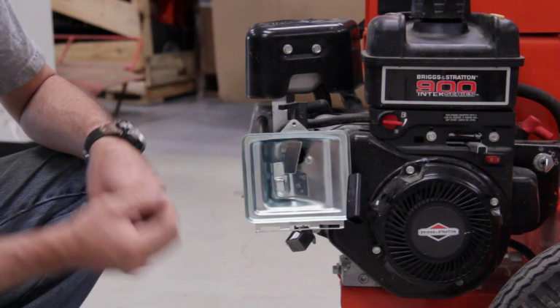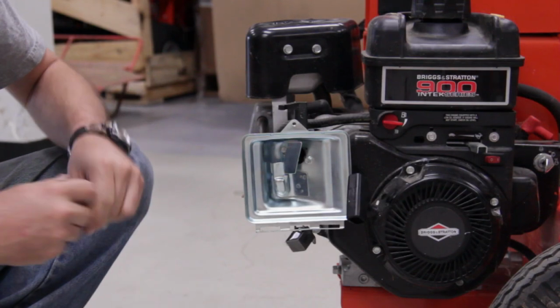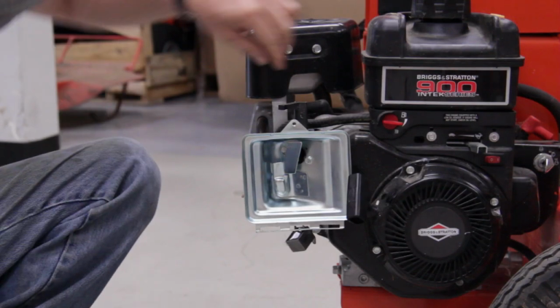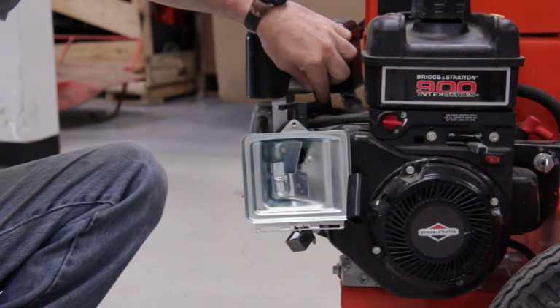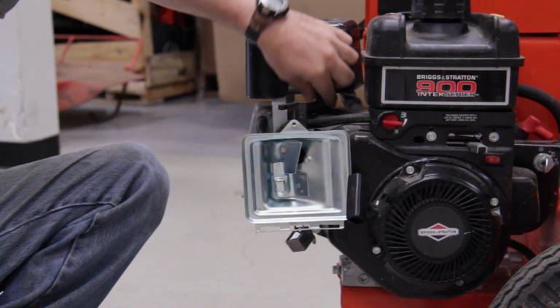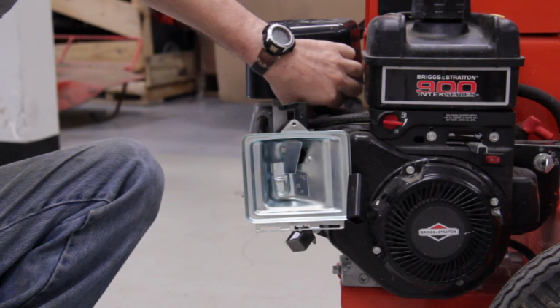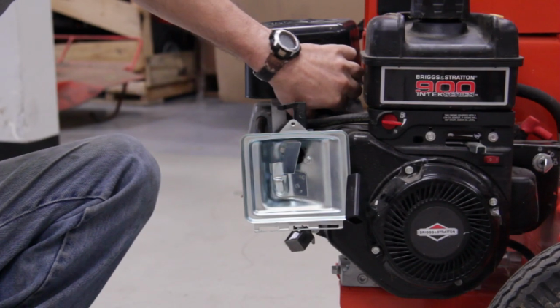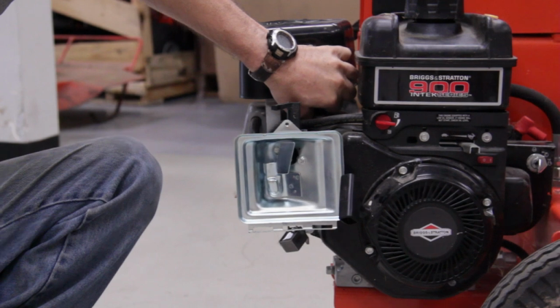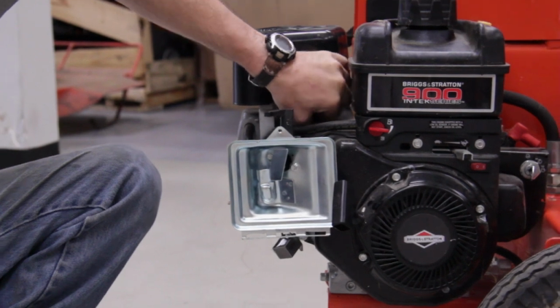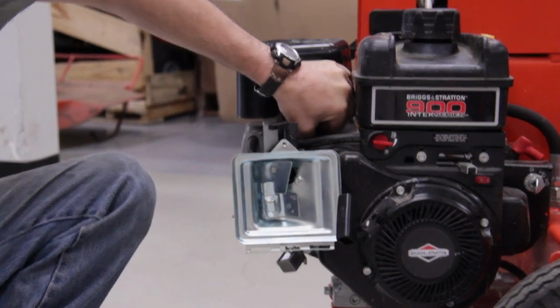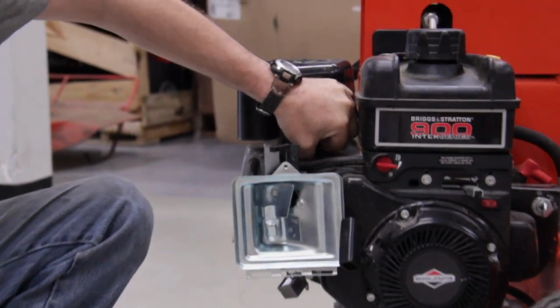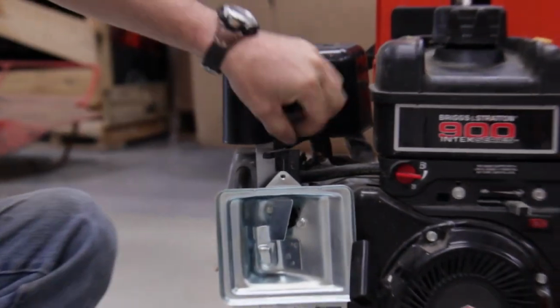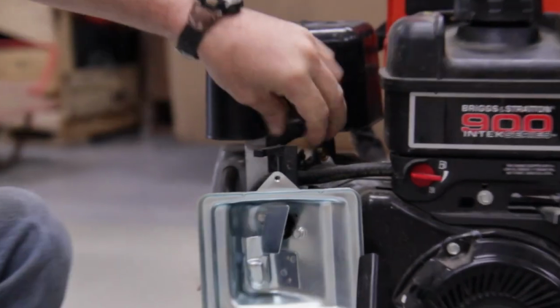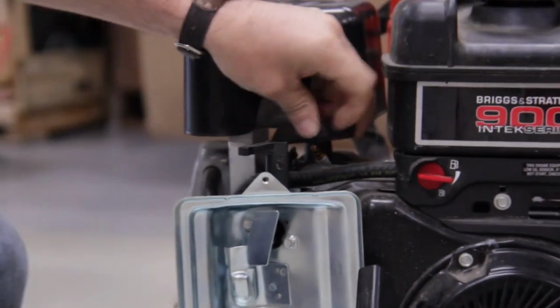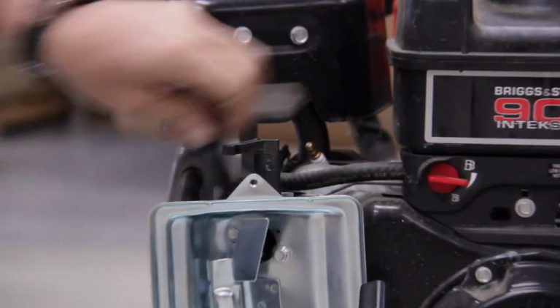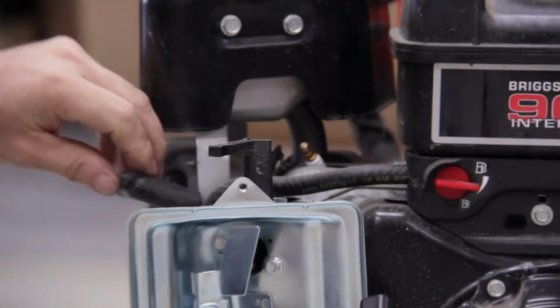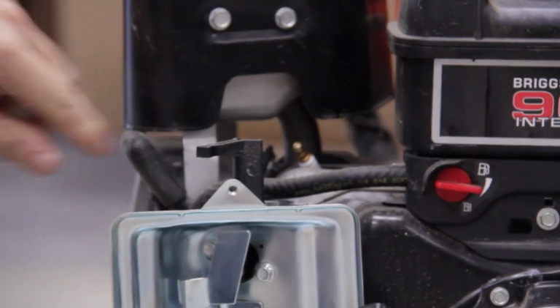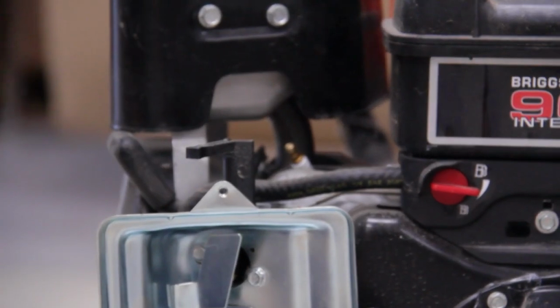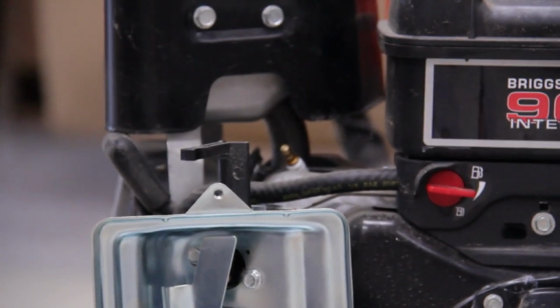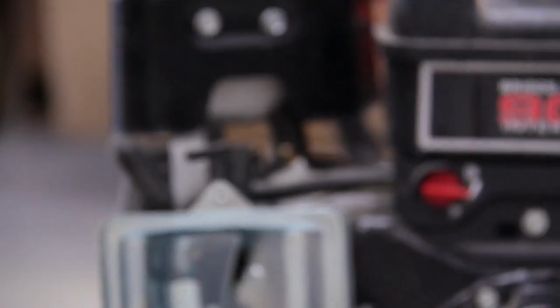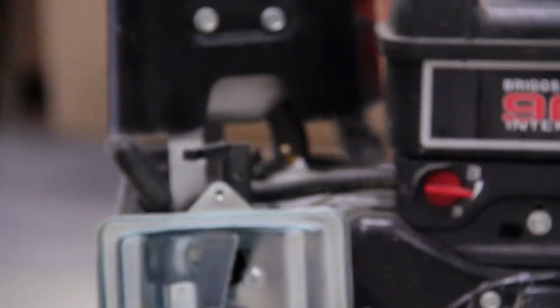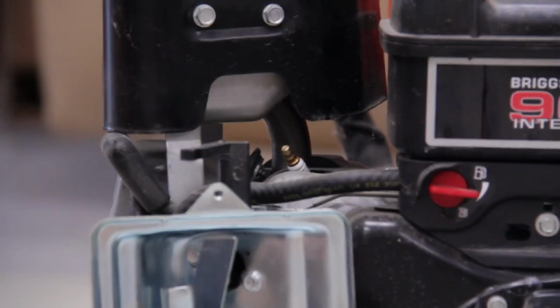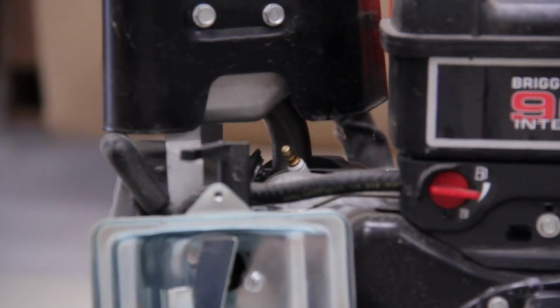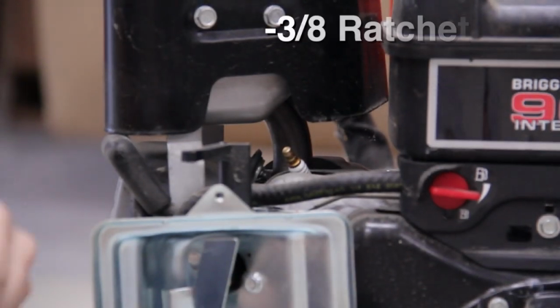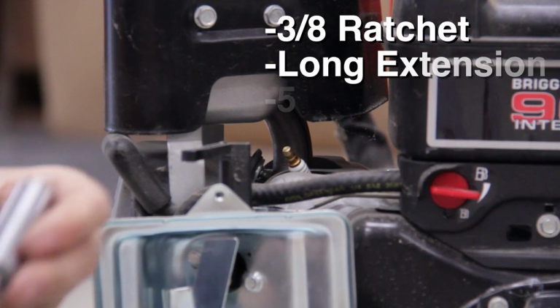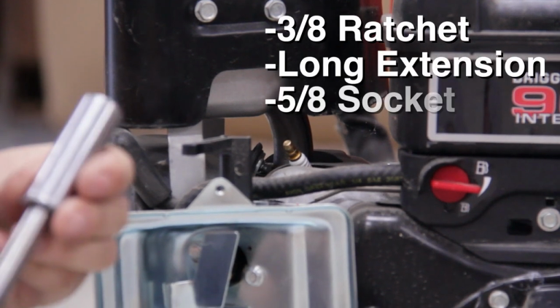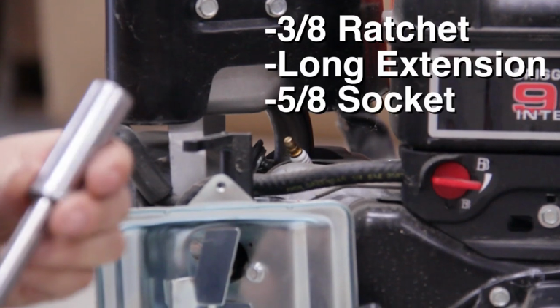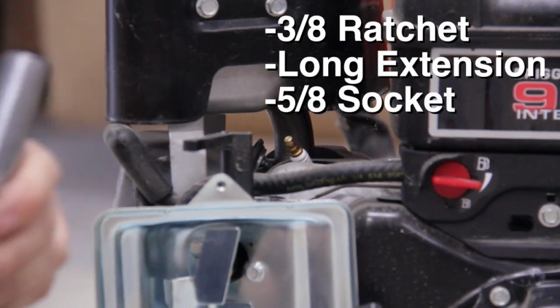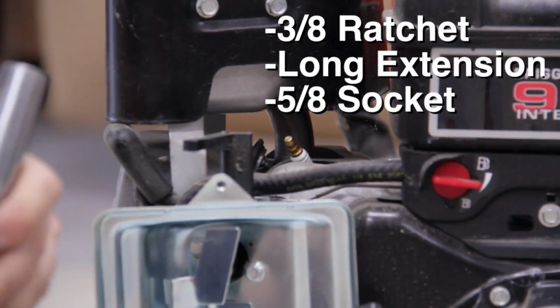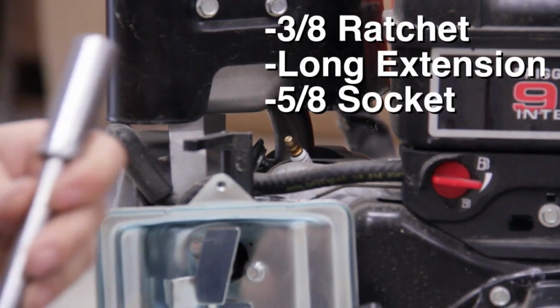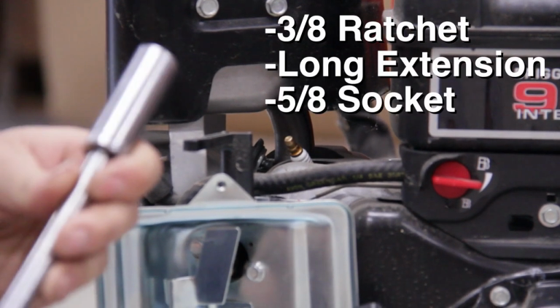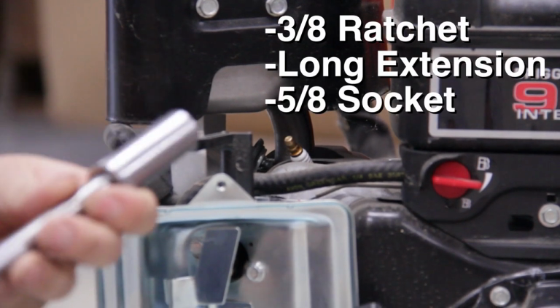Then you can get to the spark plug, which is underneath the edge of the muffler. You'll need a 3/8ths ratchet, a long extension, and a 5/8ths socket.